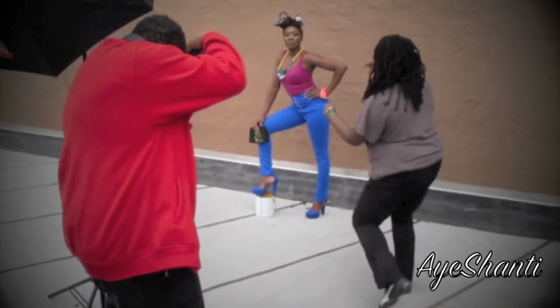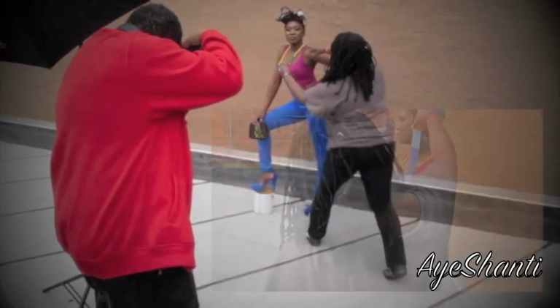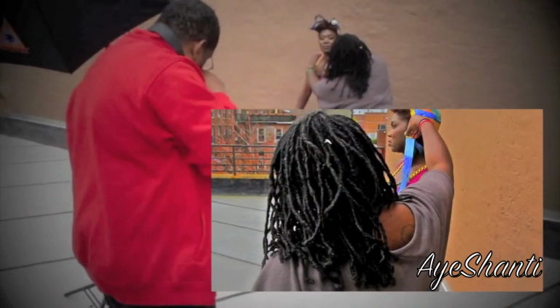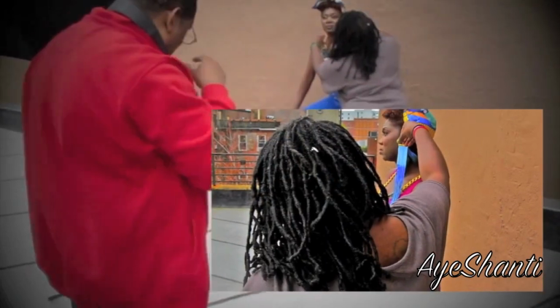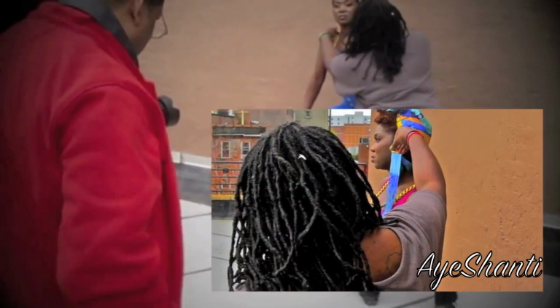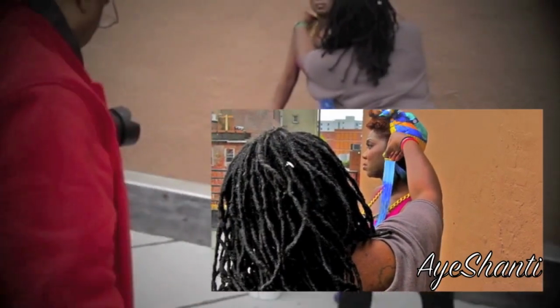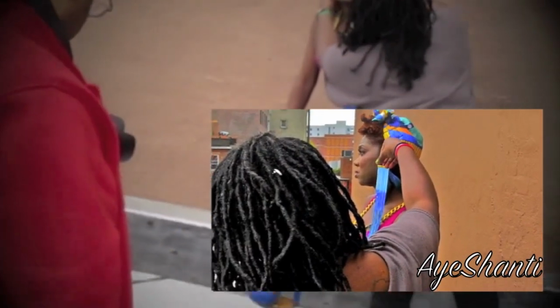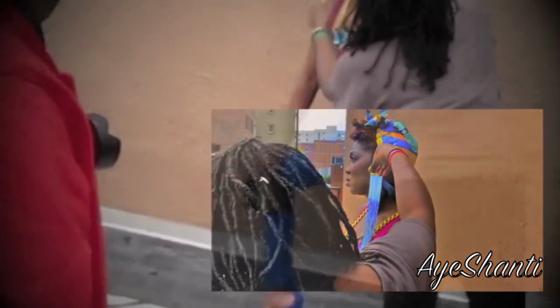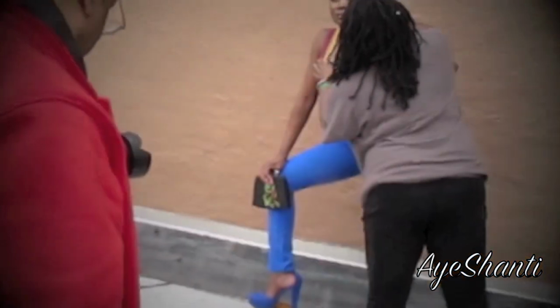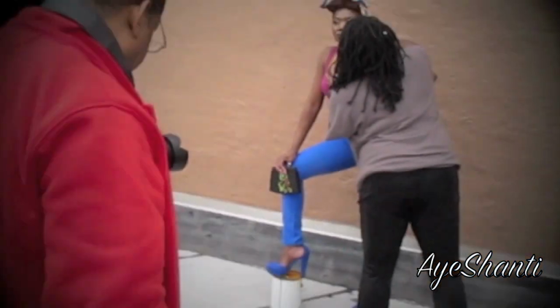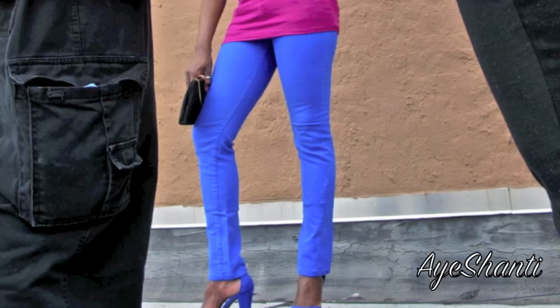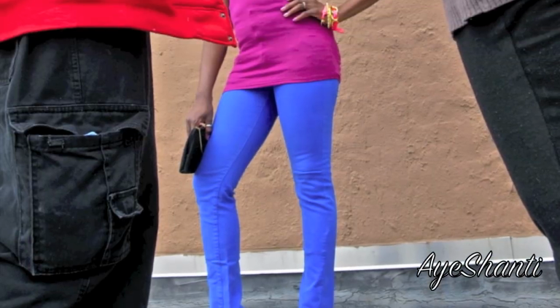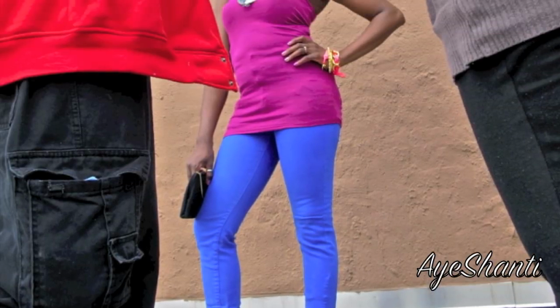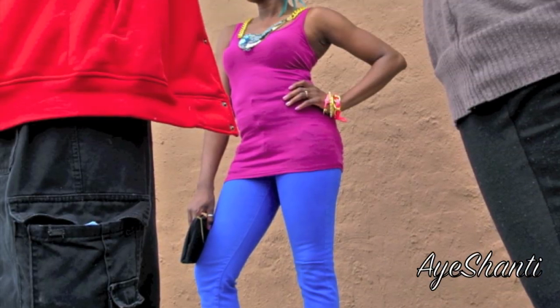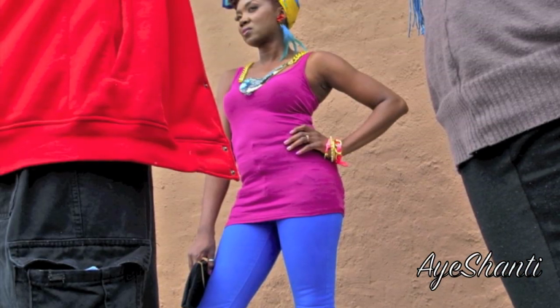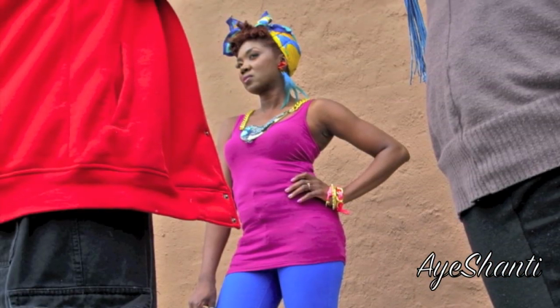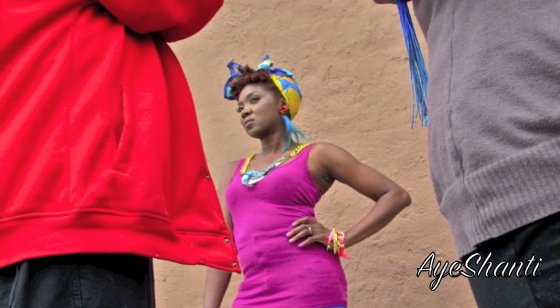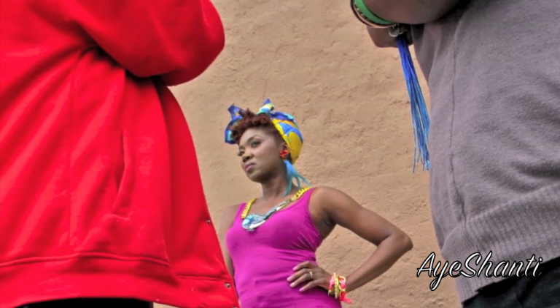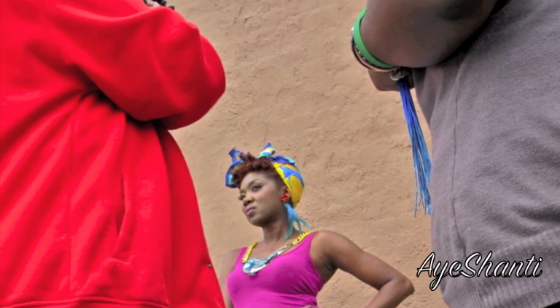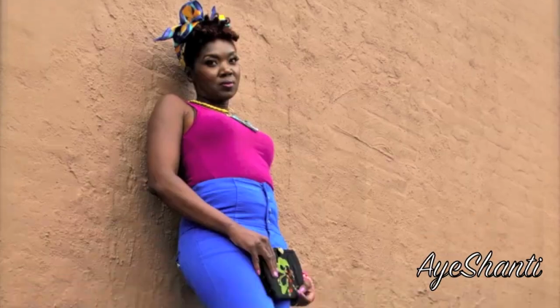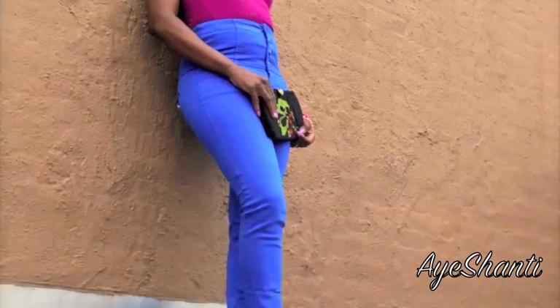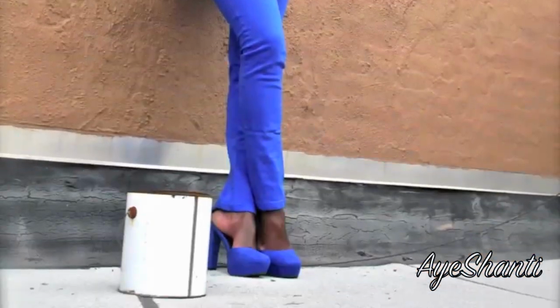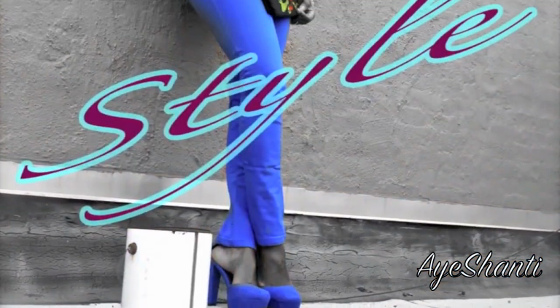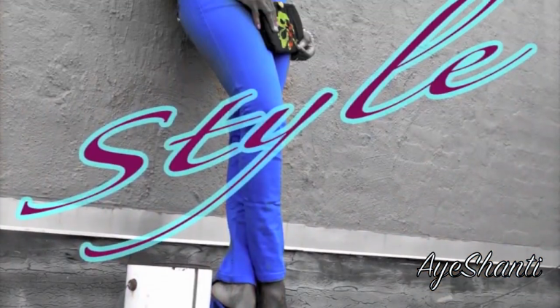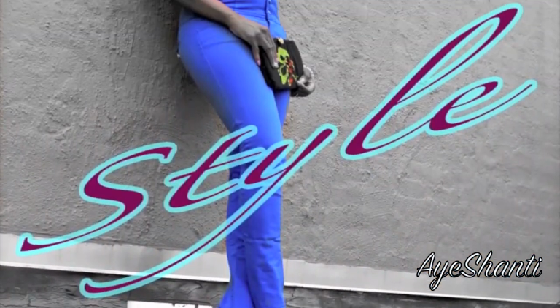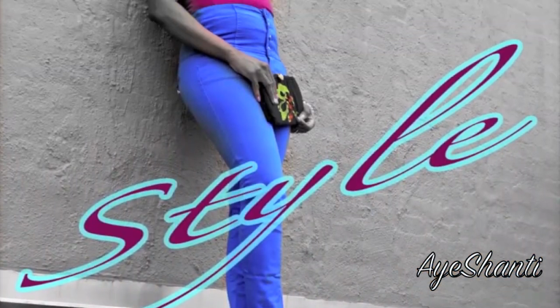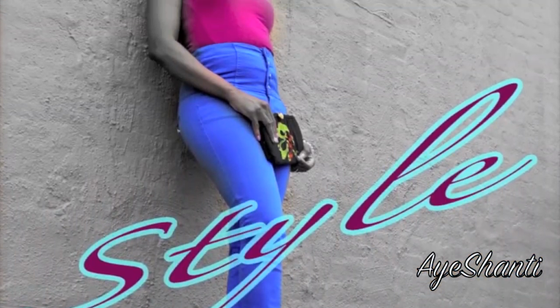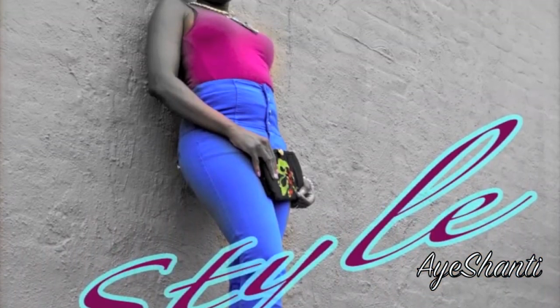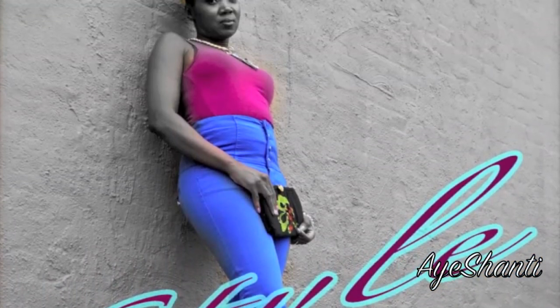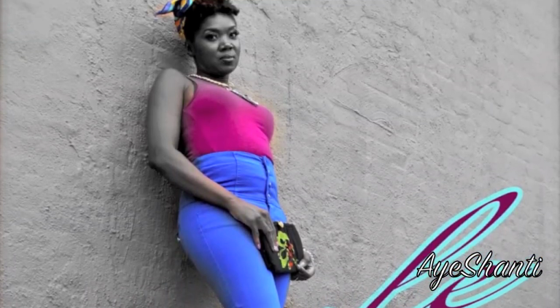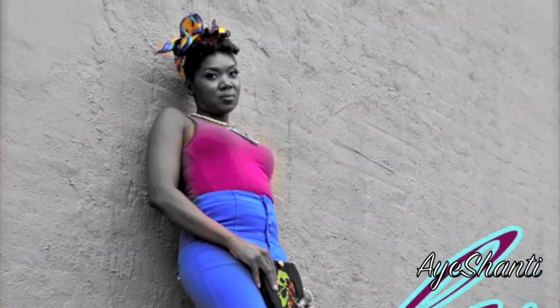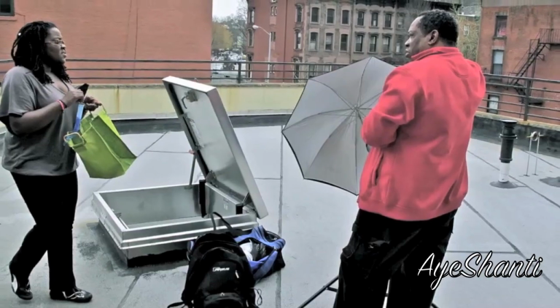I've also created a line of bracelets and charms that are the perfect arm candy for layering with bangles. We've also shot some DIY projects for my blog, iShanty.blogspot.com, so definitely check that out.